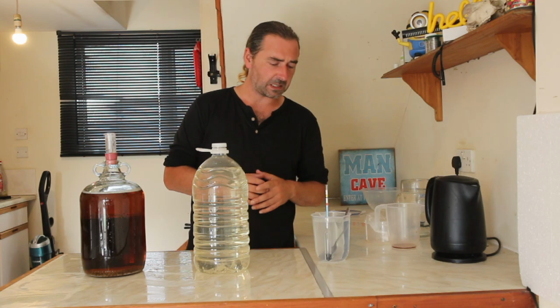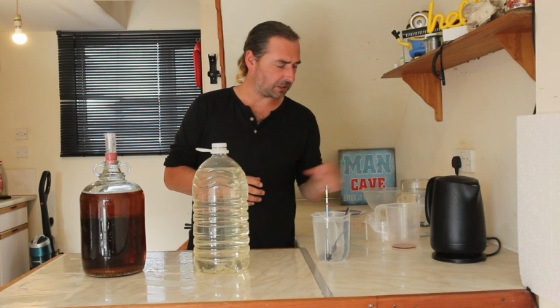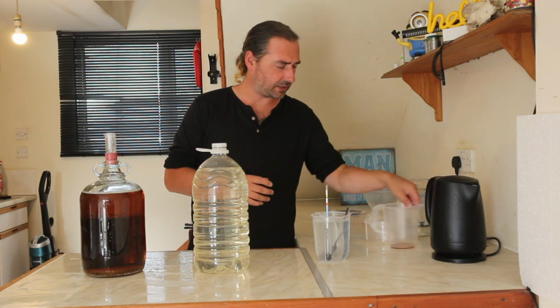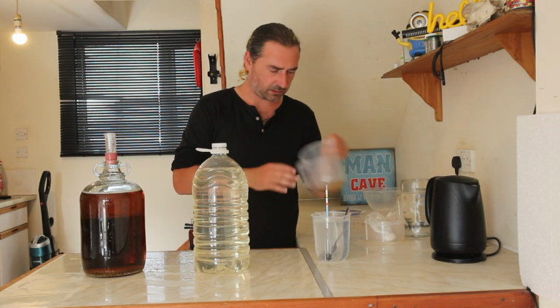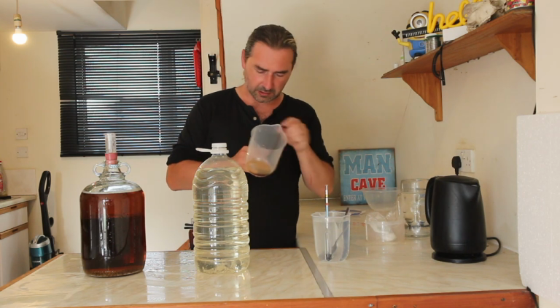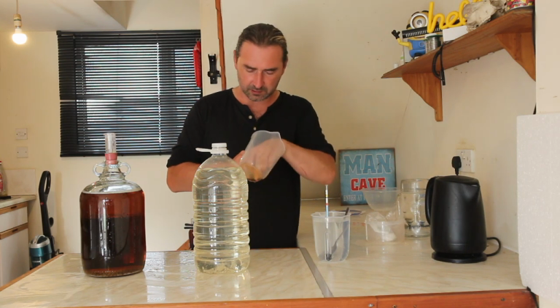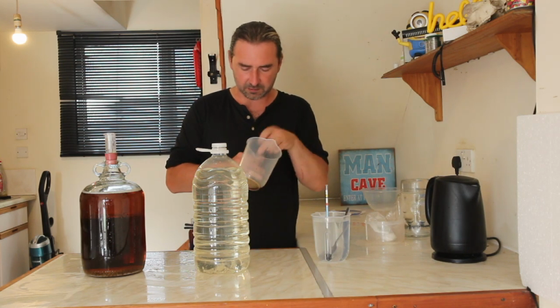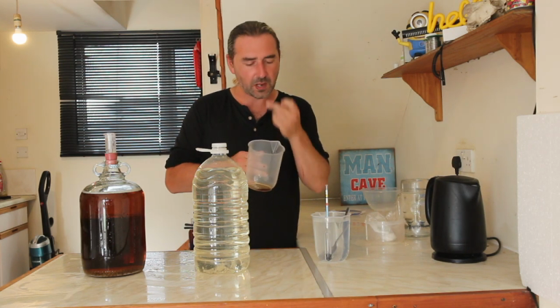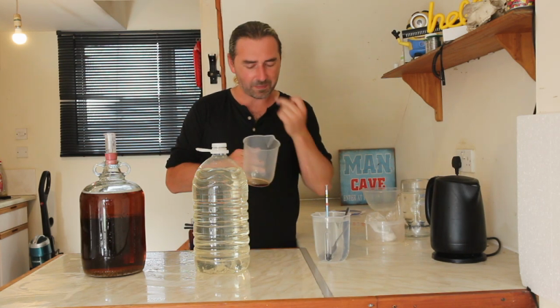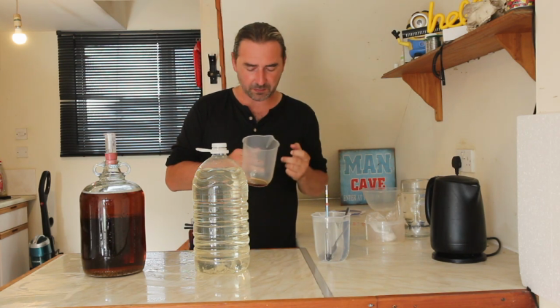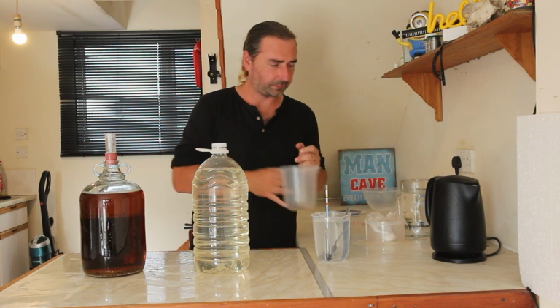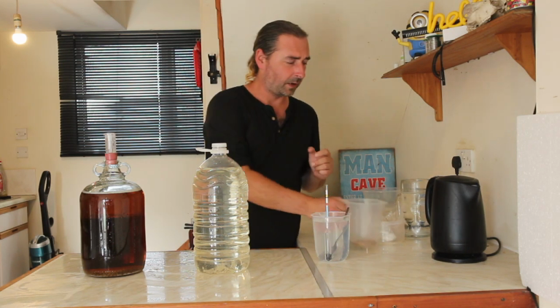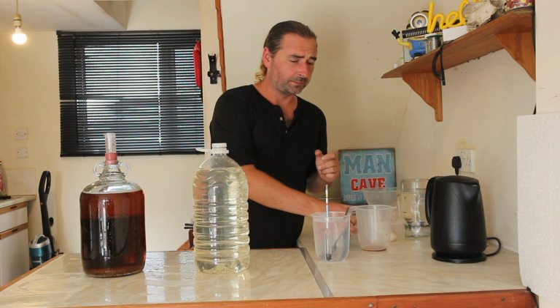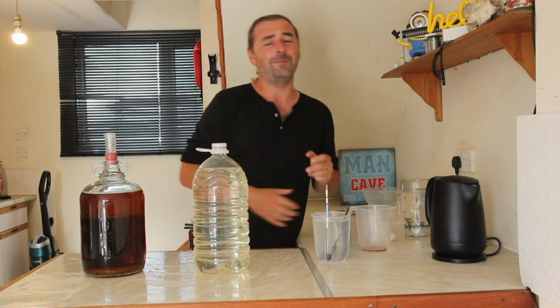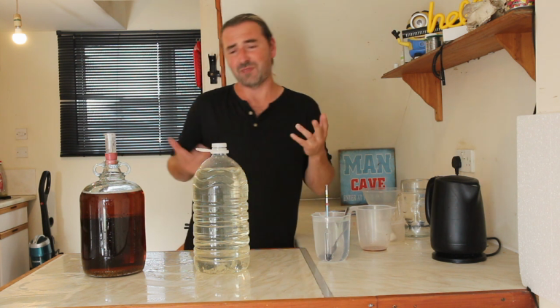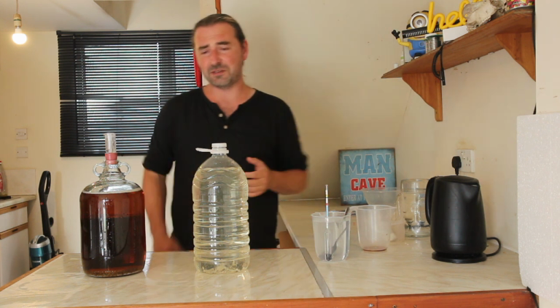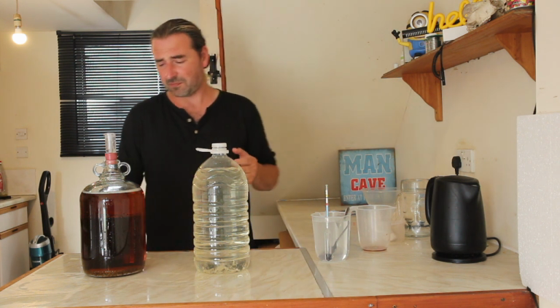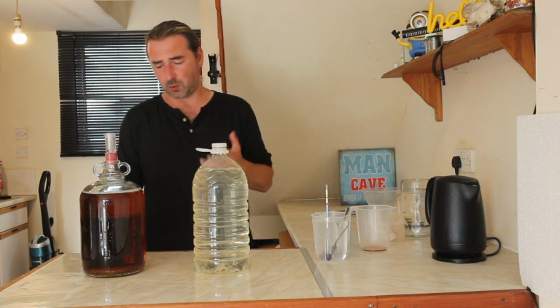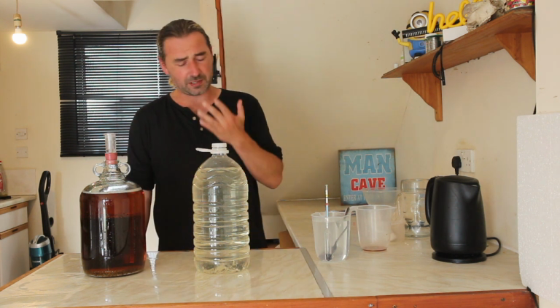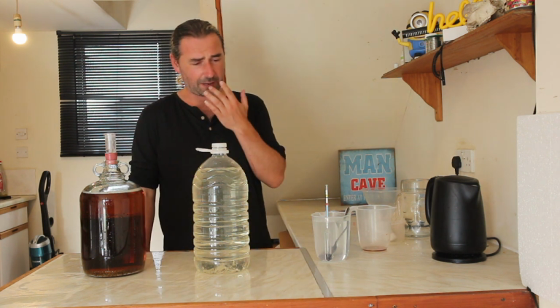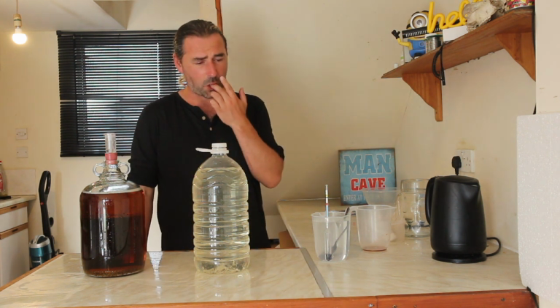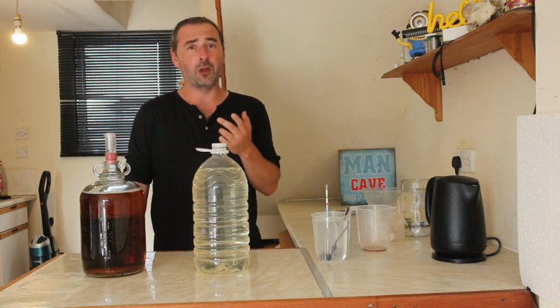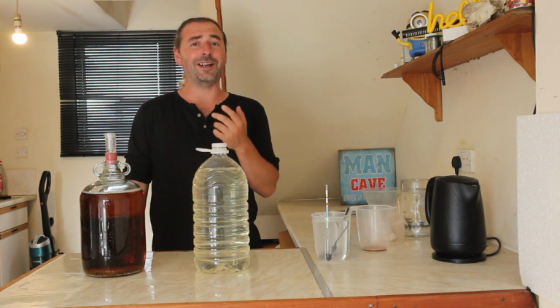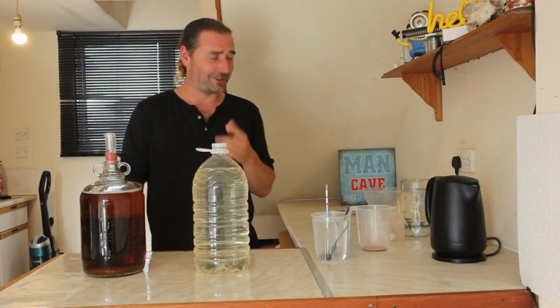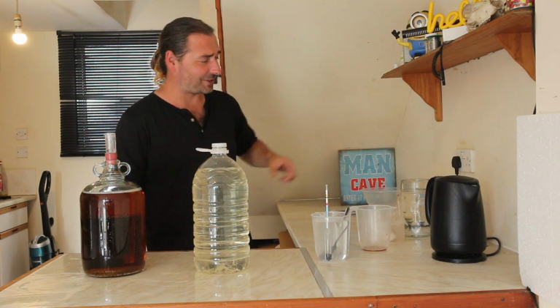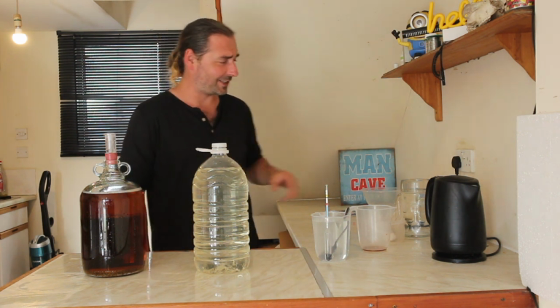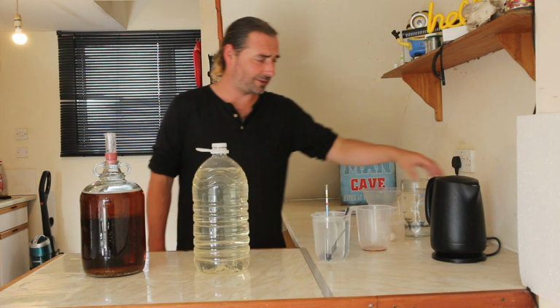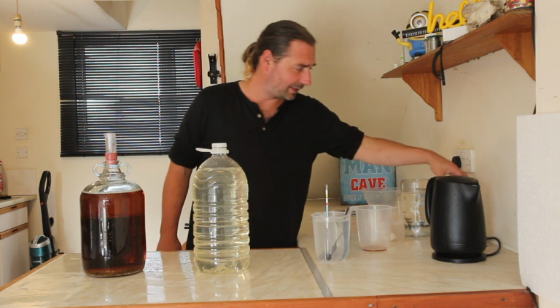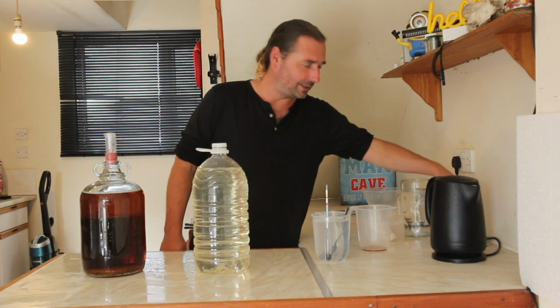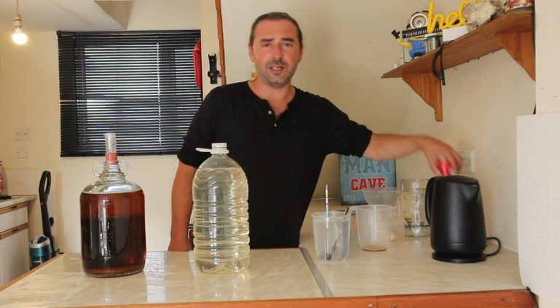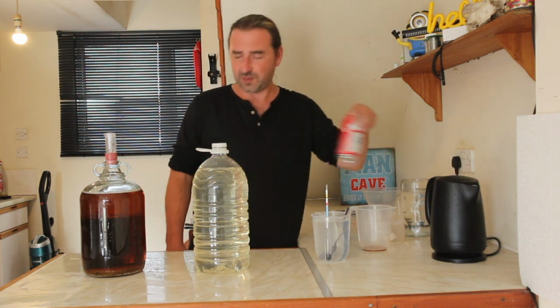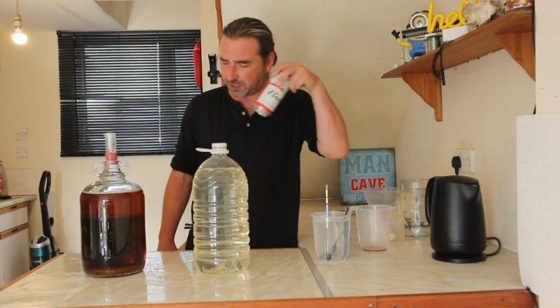That's a lot of sugar. How does it taste? I've got some here. It does taste like grape juice. Who would have guessed? Grape juice tastes like grape juice. Either way, there is beer.